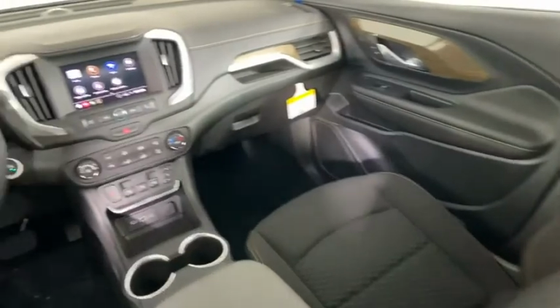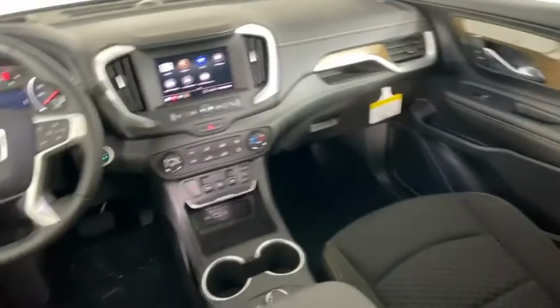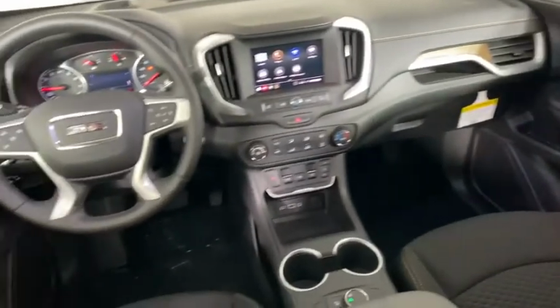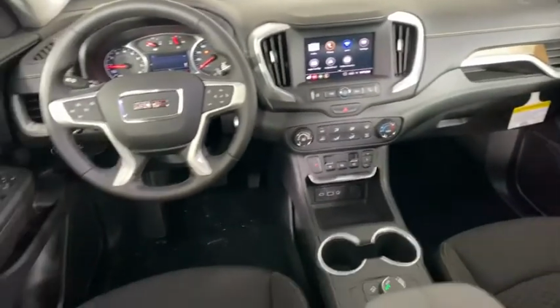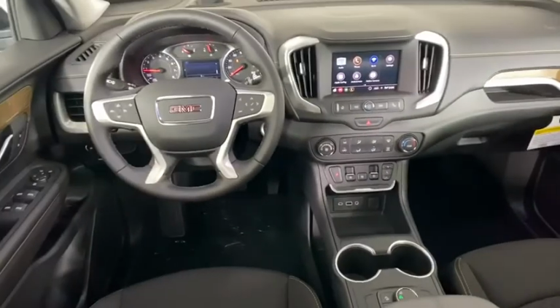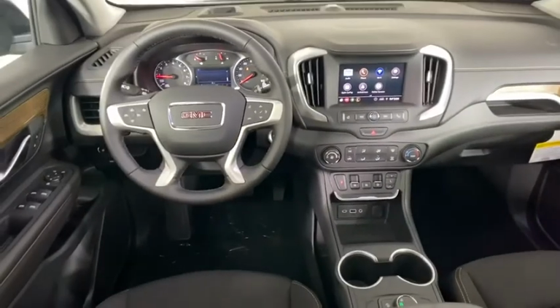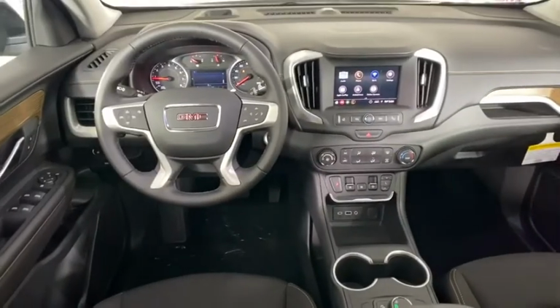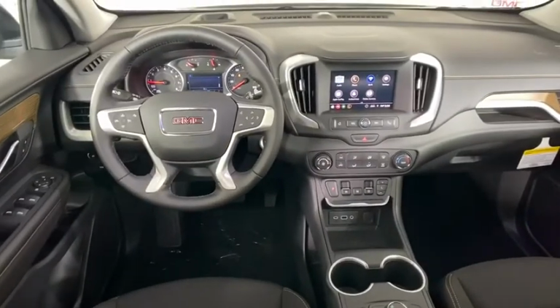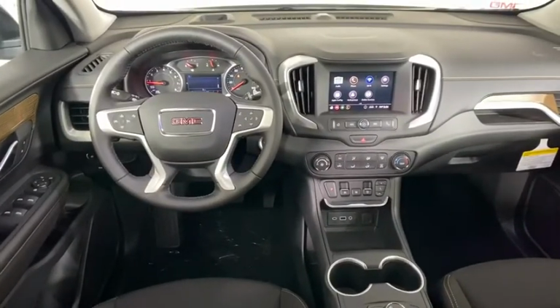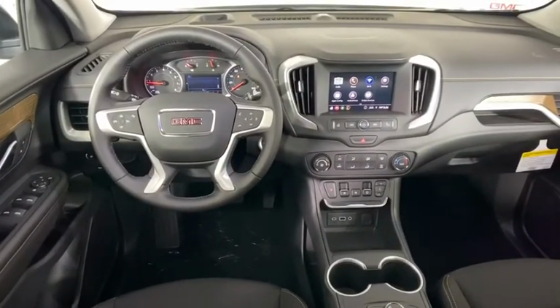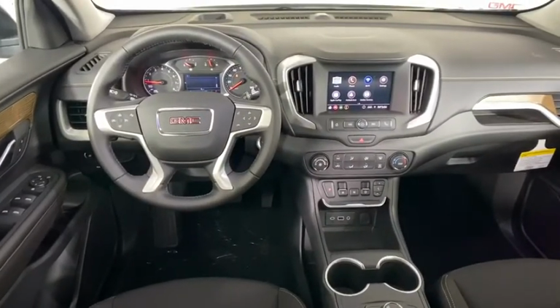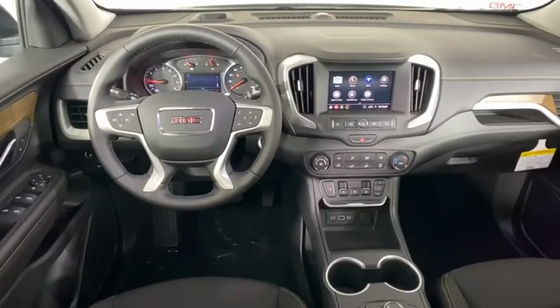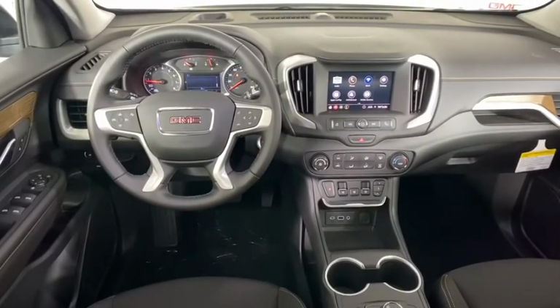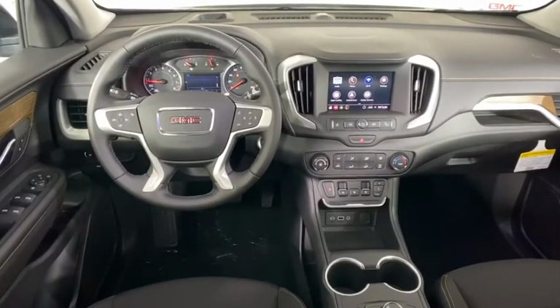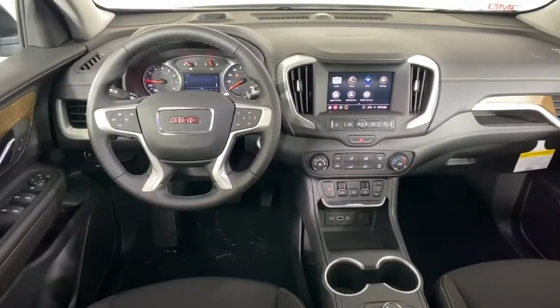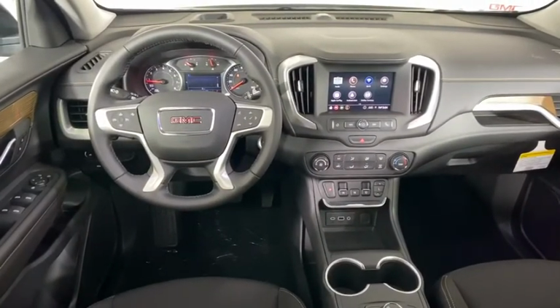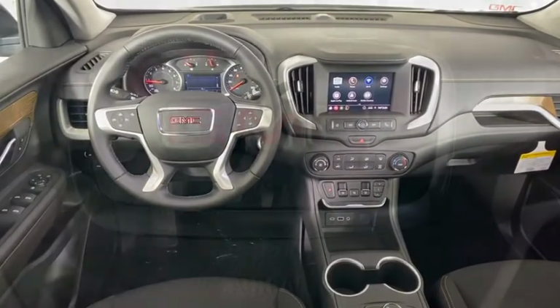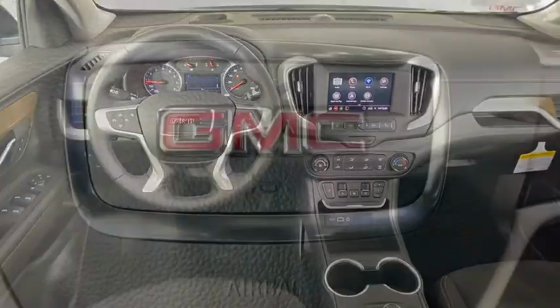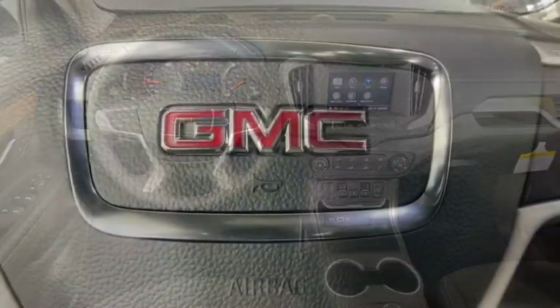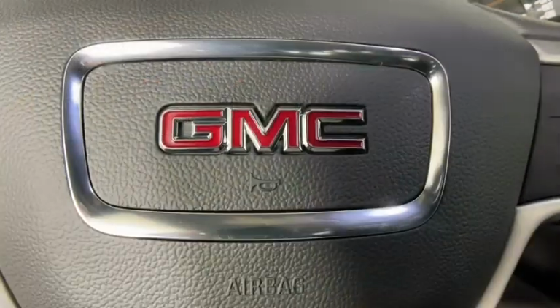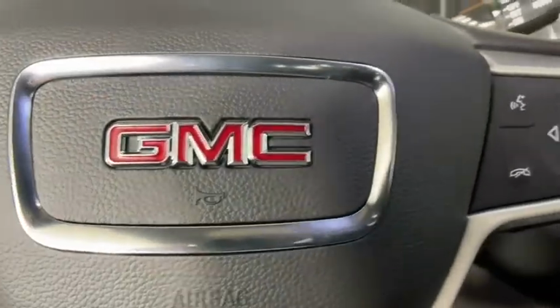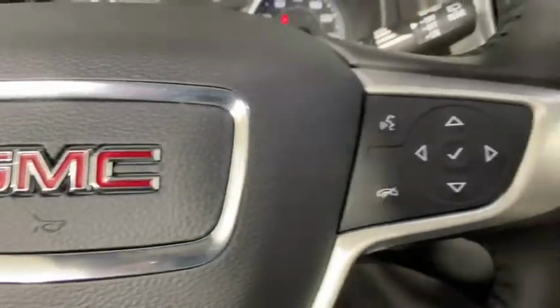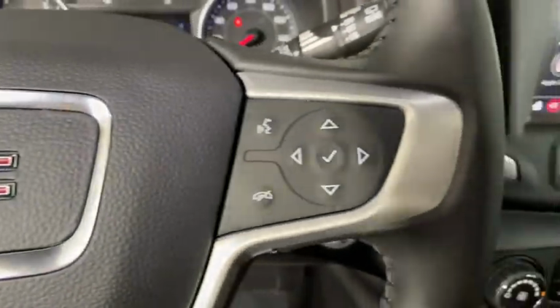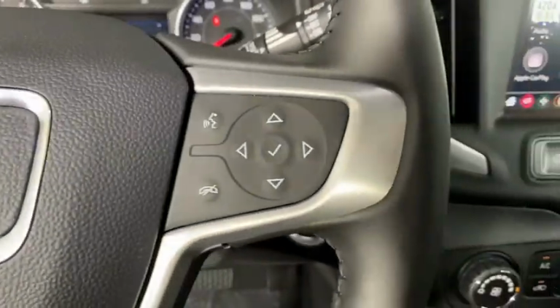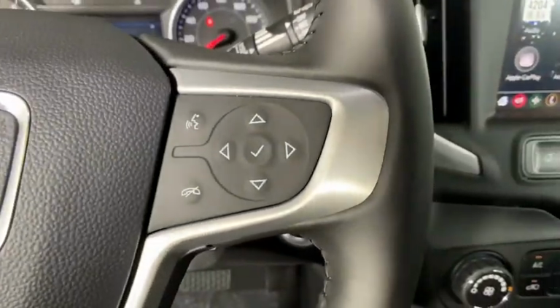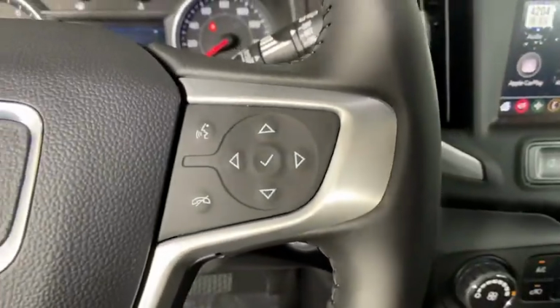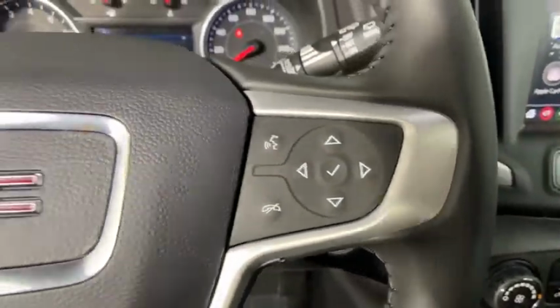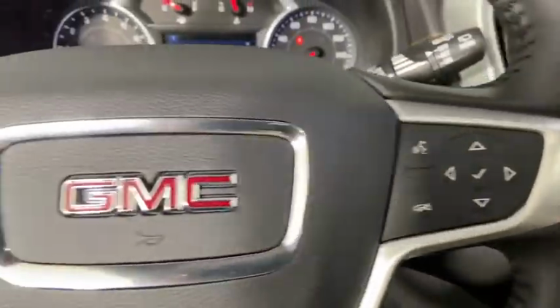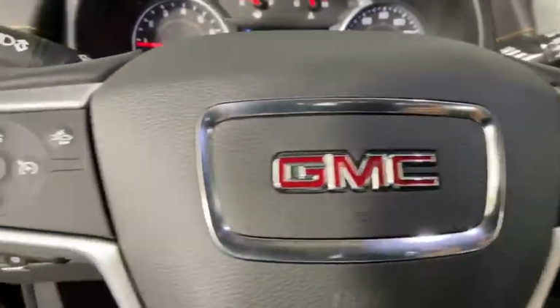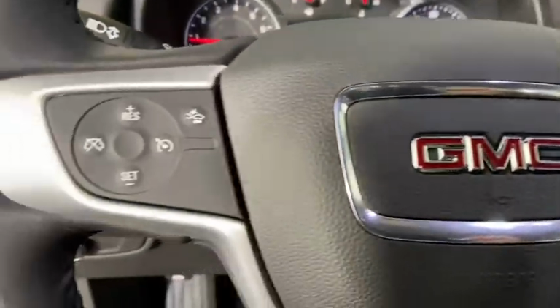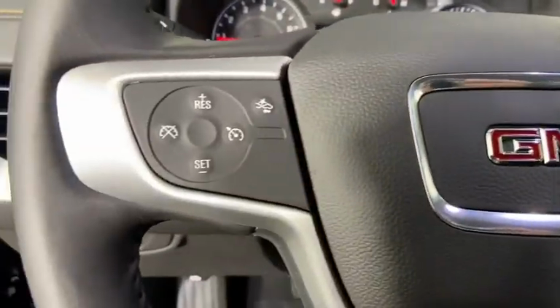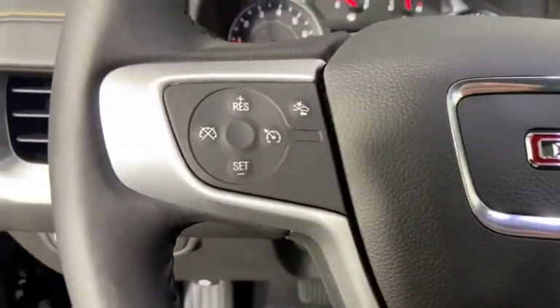Traction control, dual airbags, power steering, four-wheel disc brakes, electronic stability control, trip computer, rear window defroster, power windows.